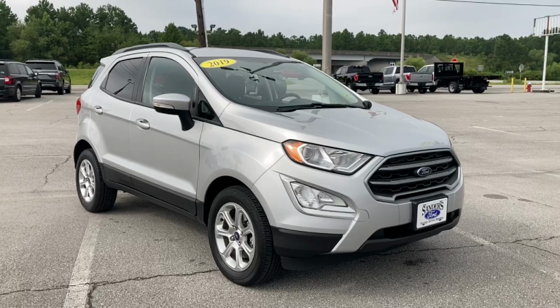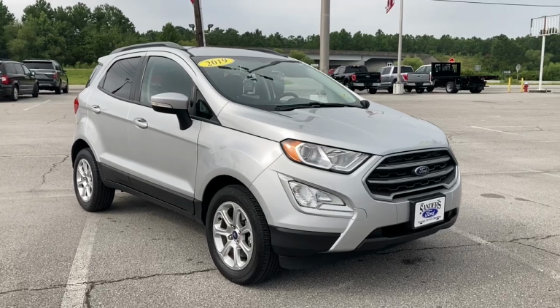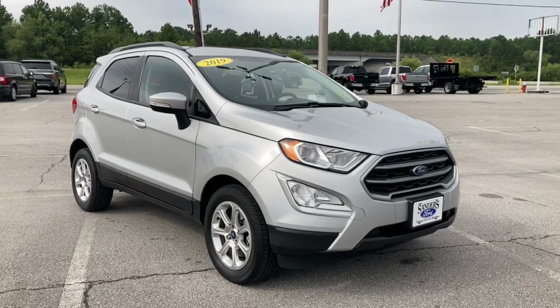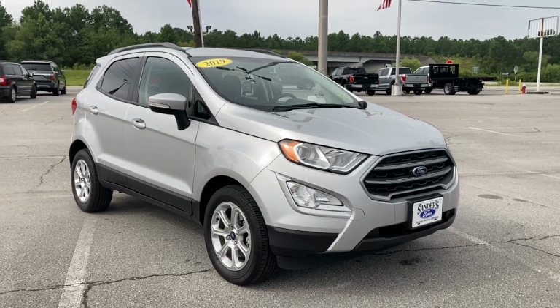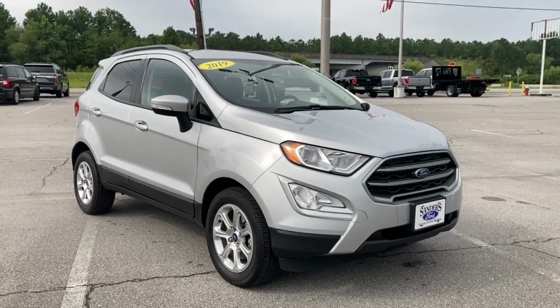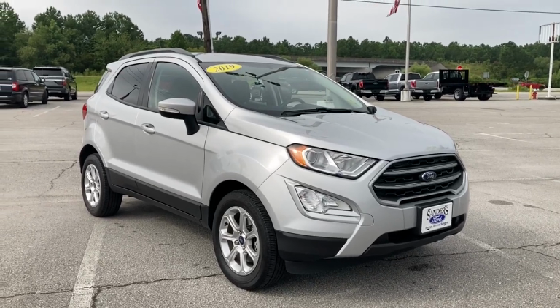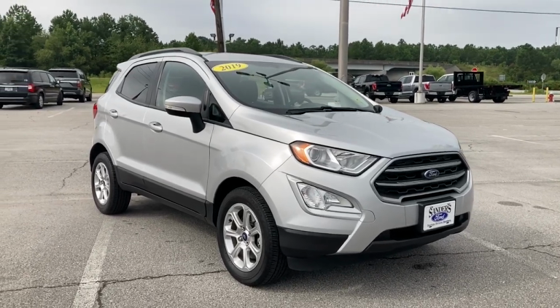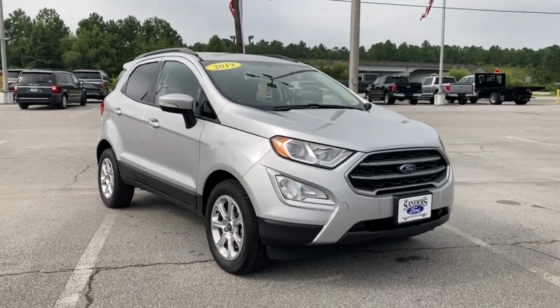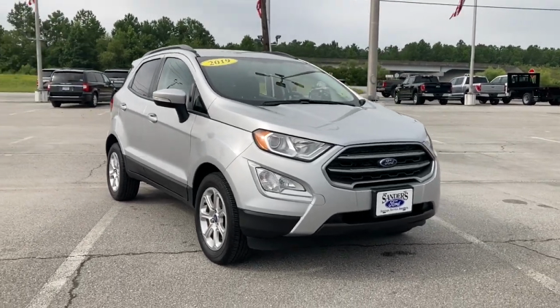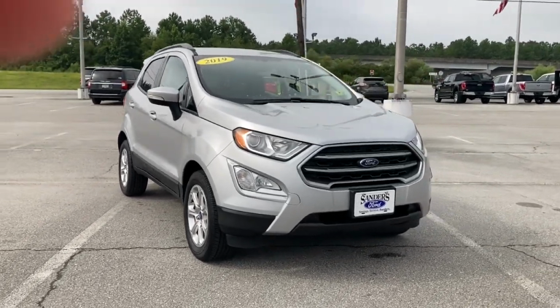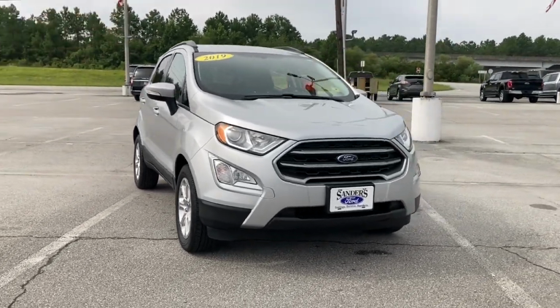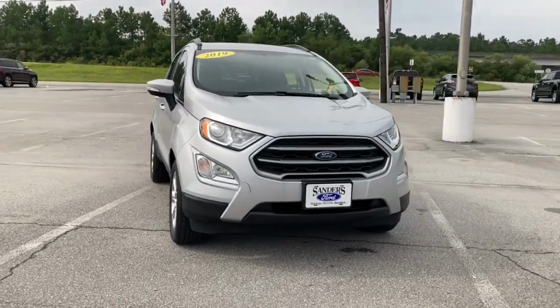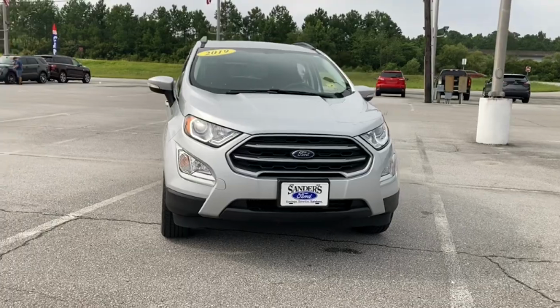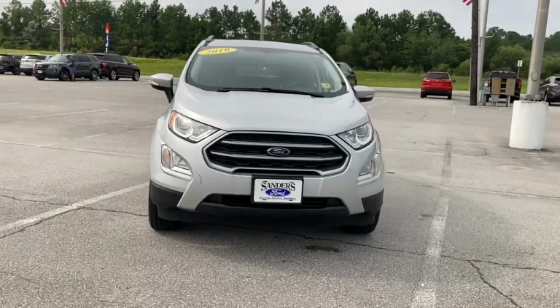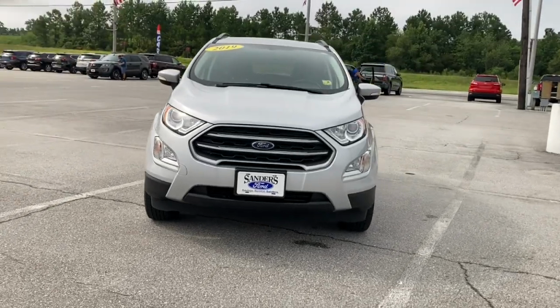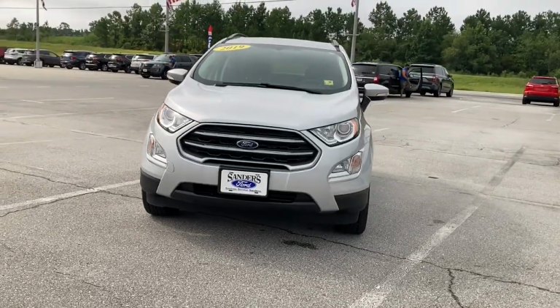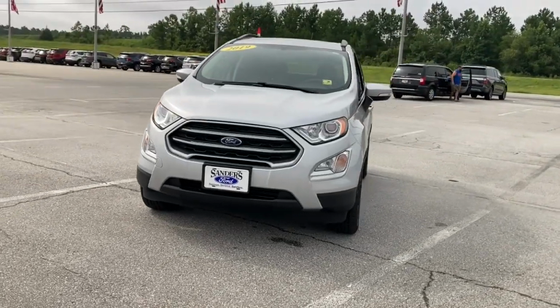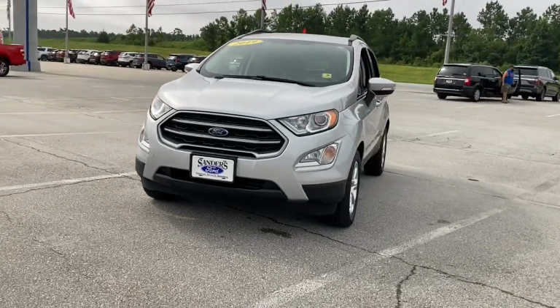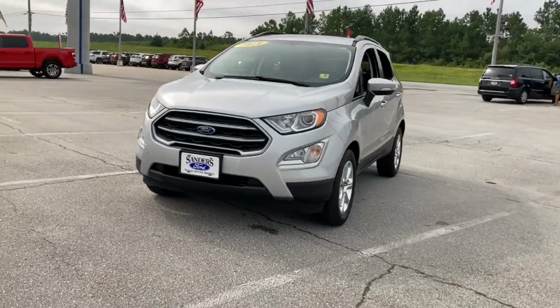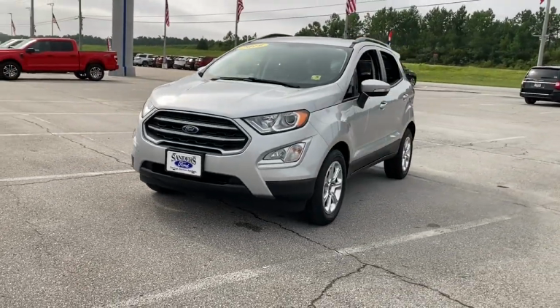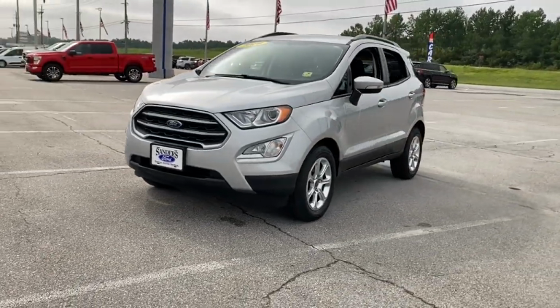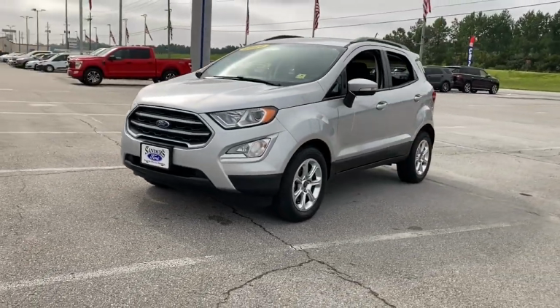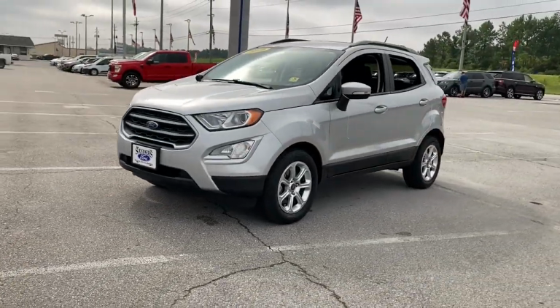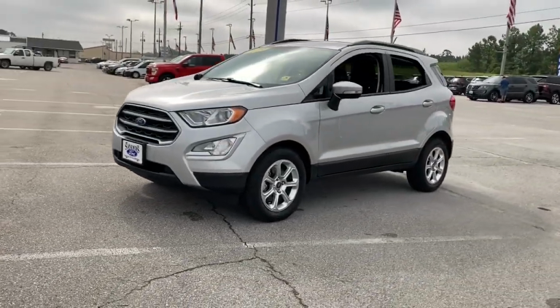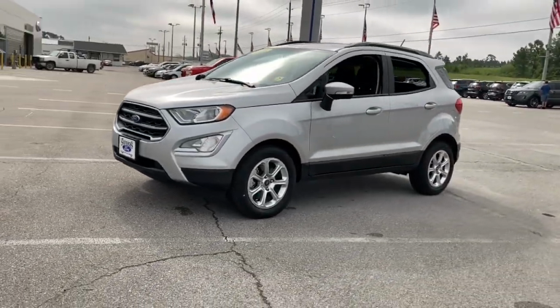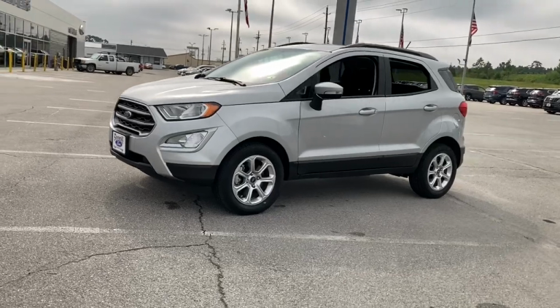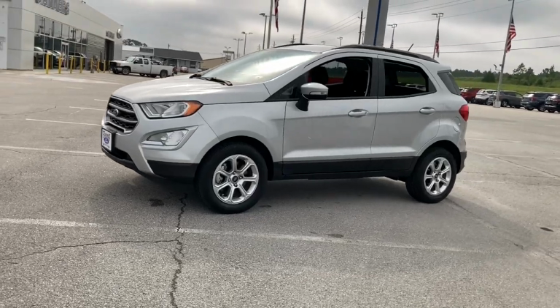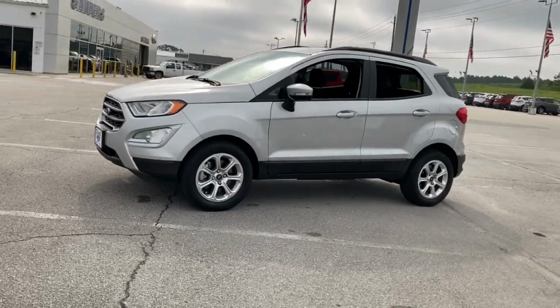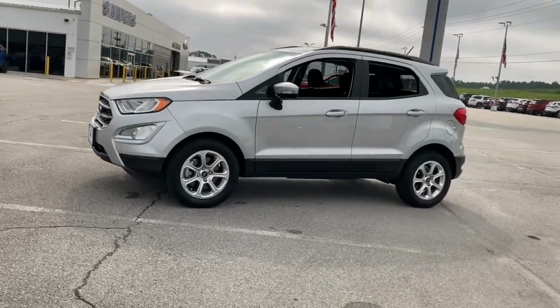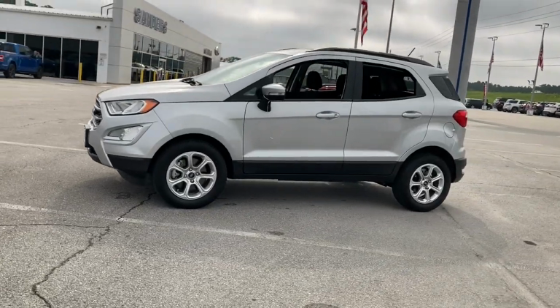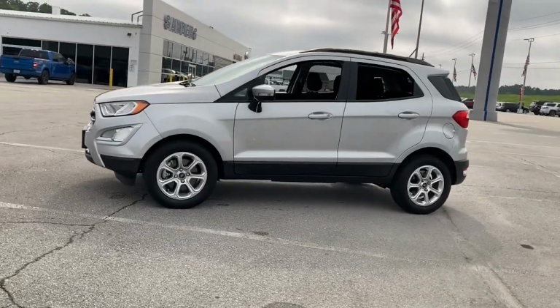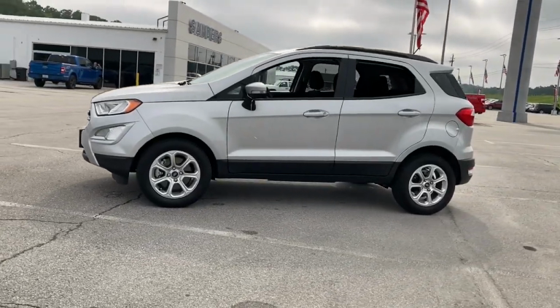You'll have love at first sight with the 2019 Ford EcoSport. With less than 15,000 miles on the odometer, this vehicle provides excellent value. Take a closer look at this impressive EcoSport.